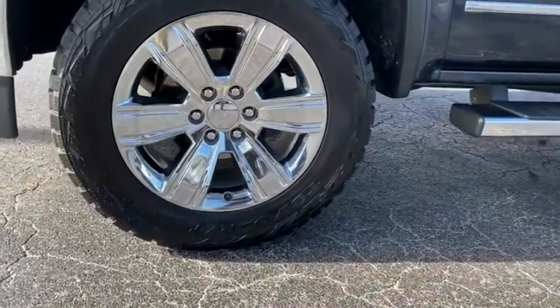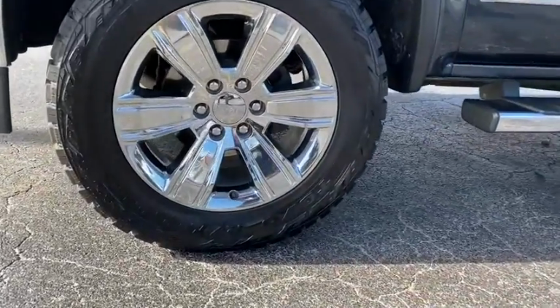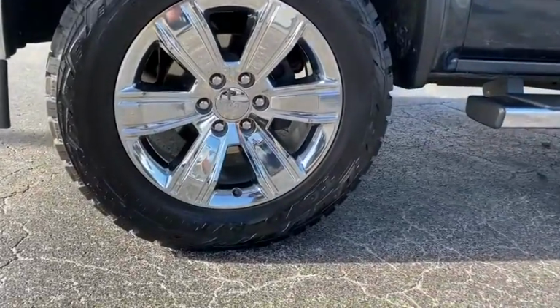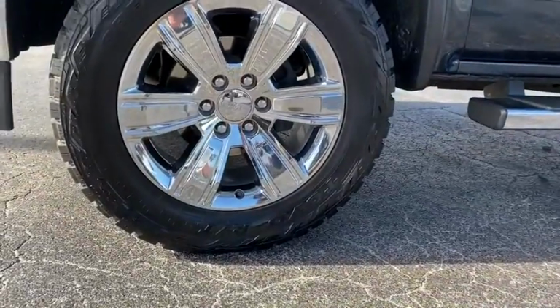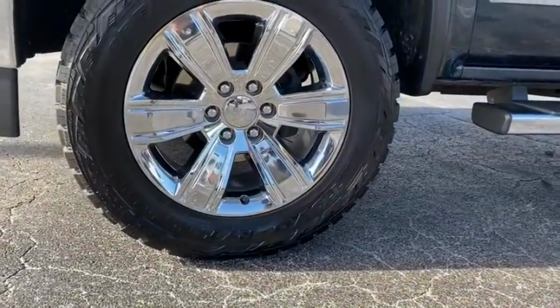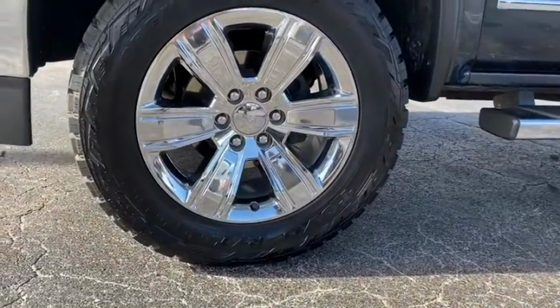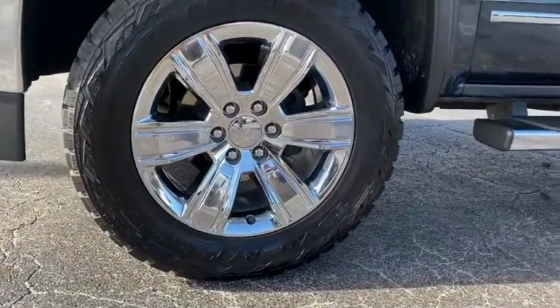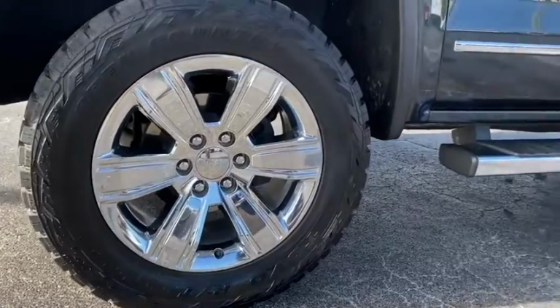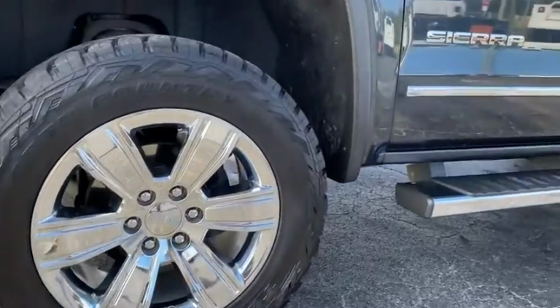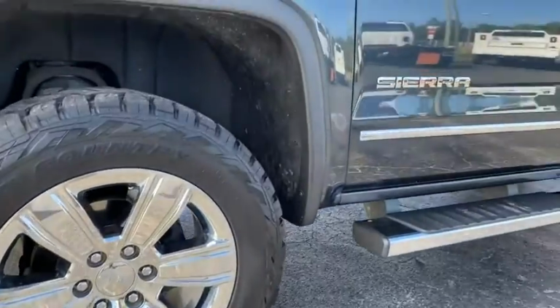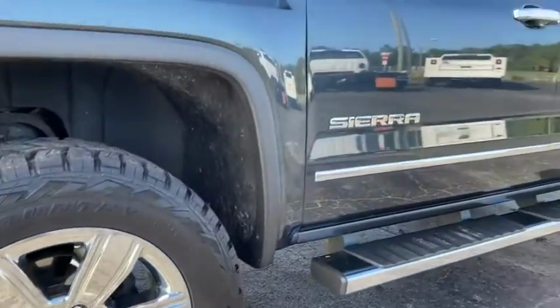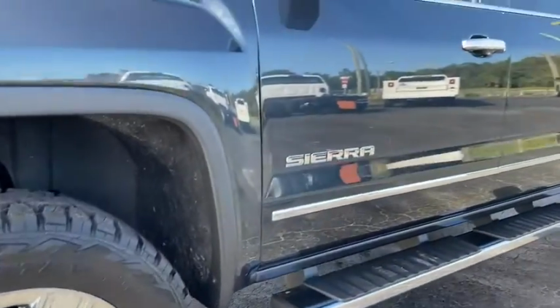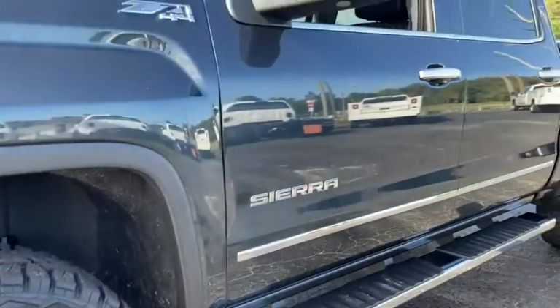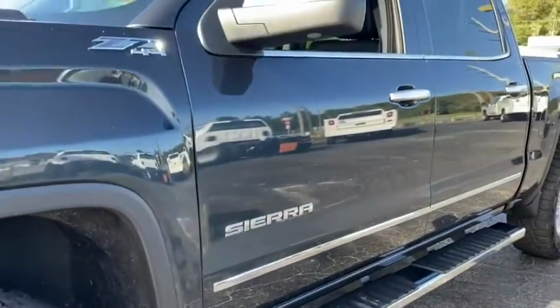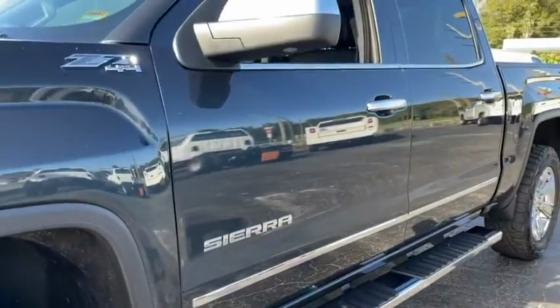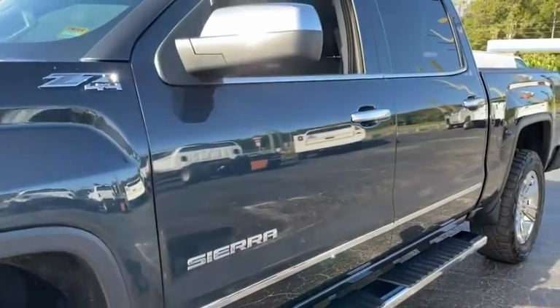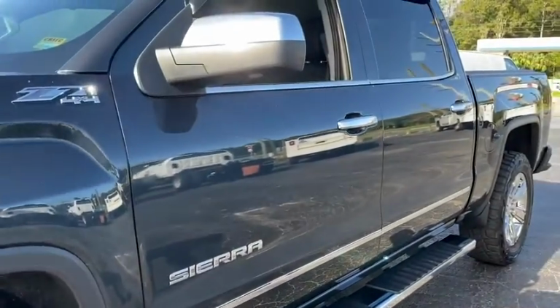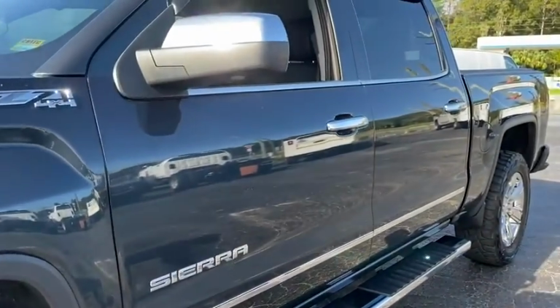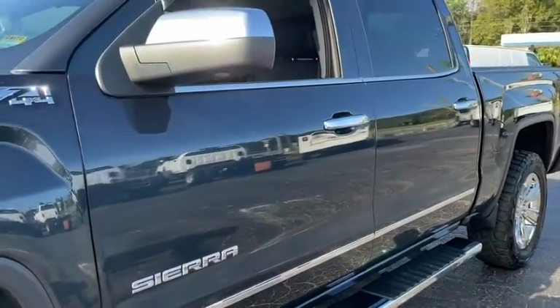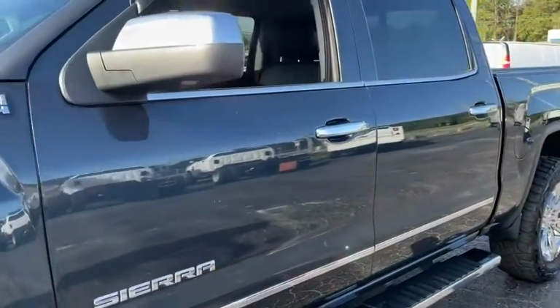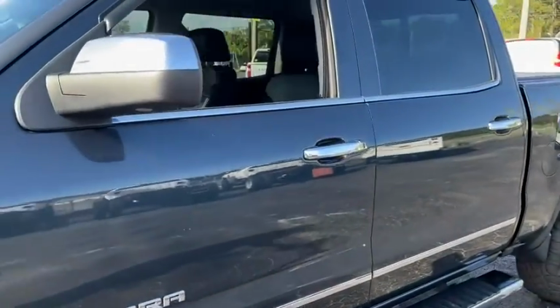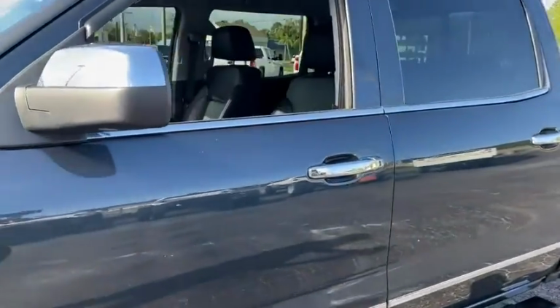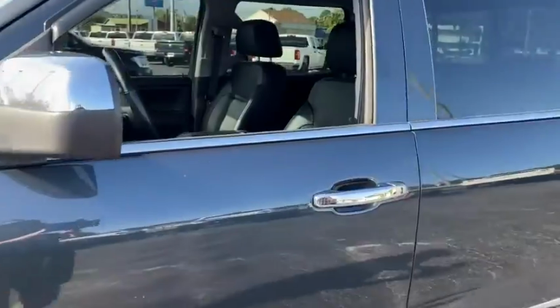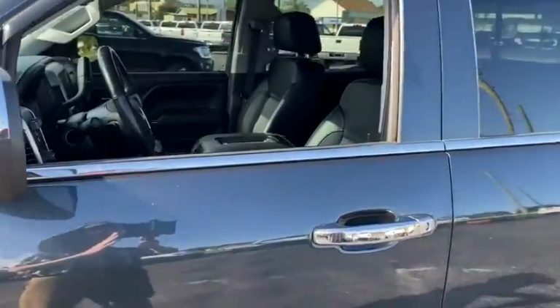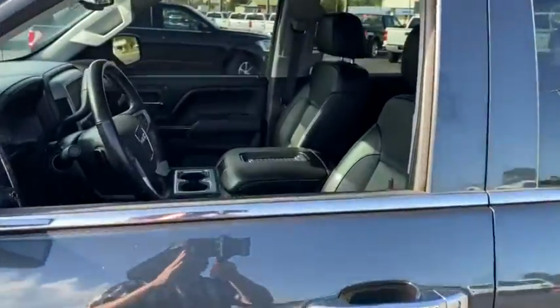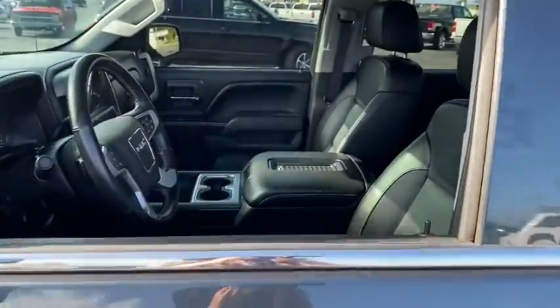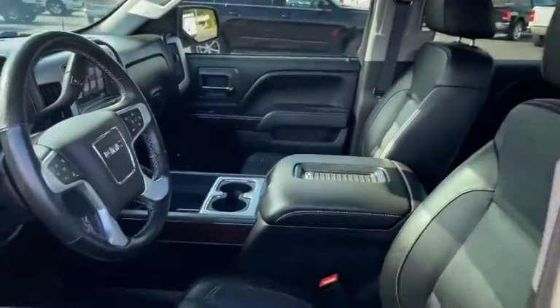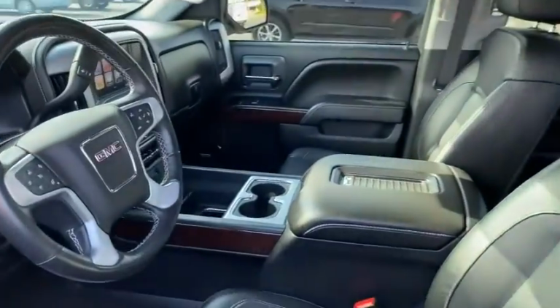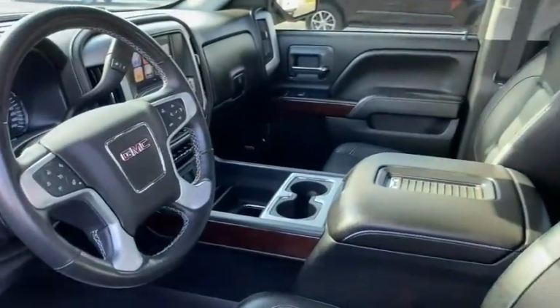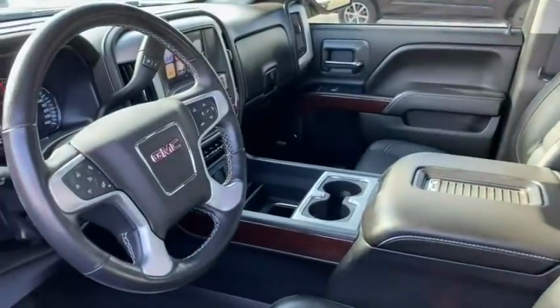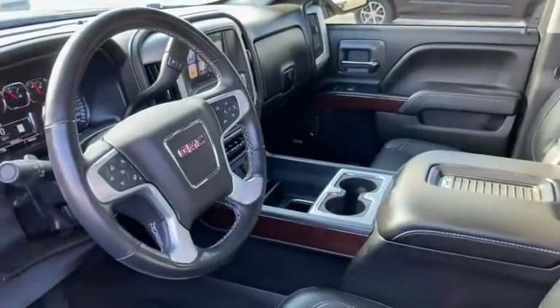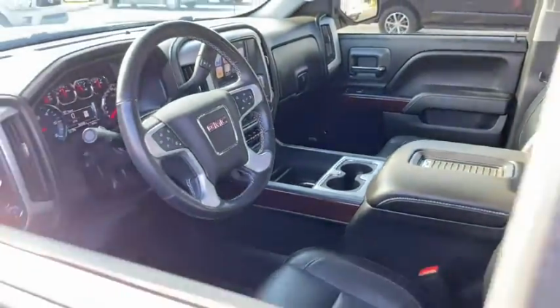Sierra 1500 now comes with an automatic transmission that combines high-rated hauling capabilities with precise control. This vehicle has less than 70,000 miles.